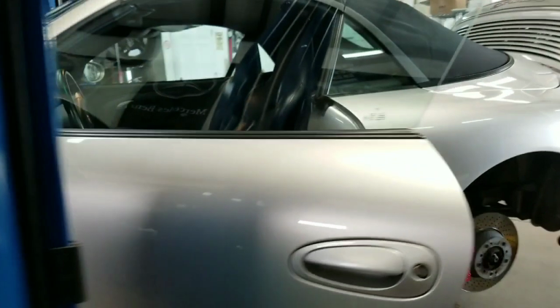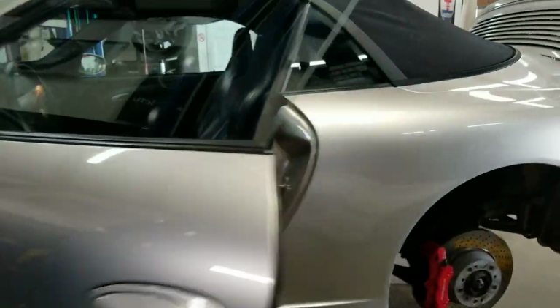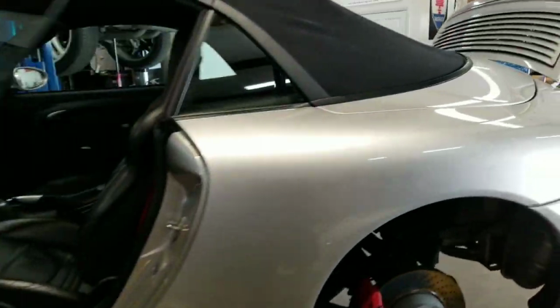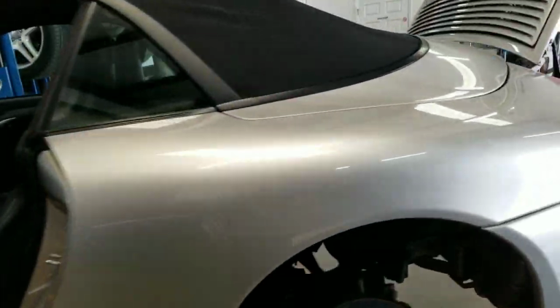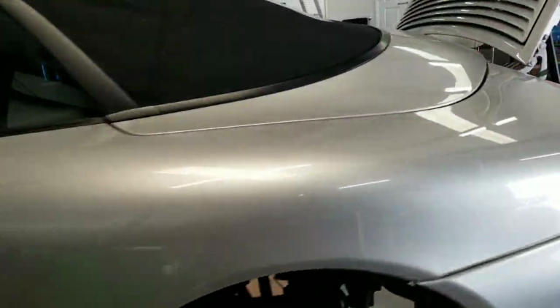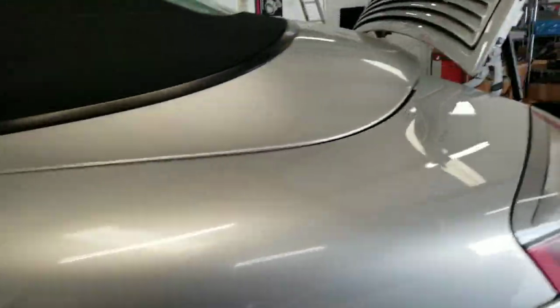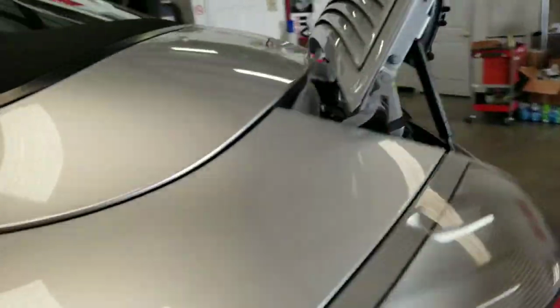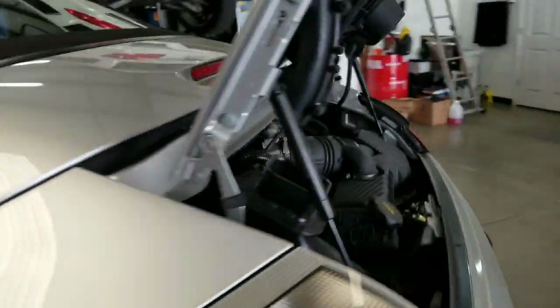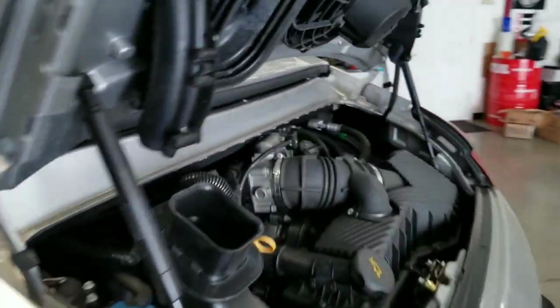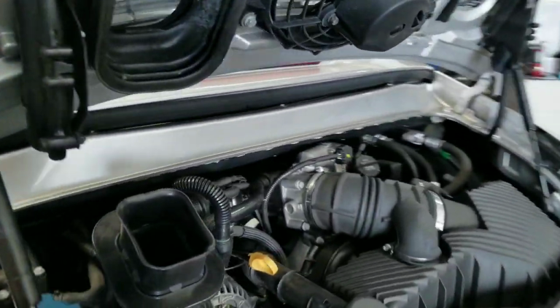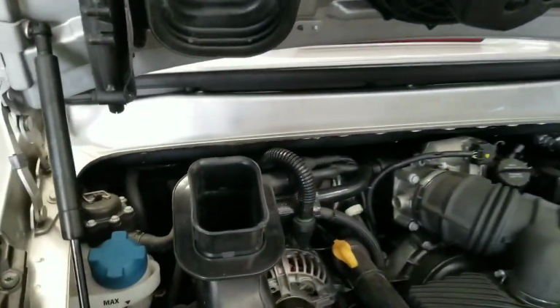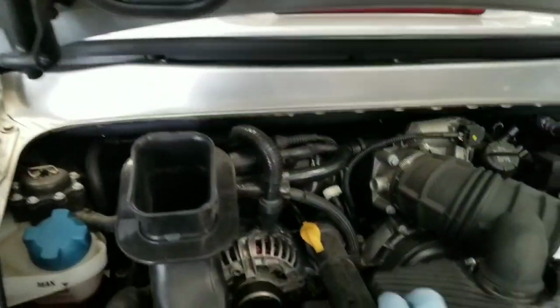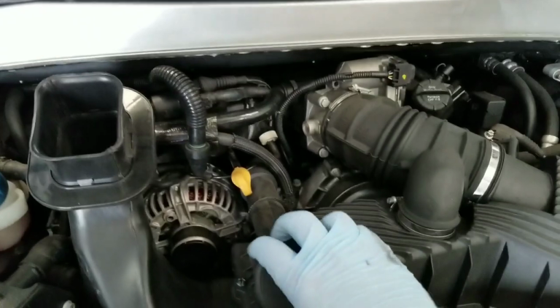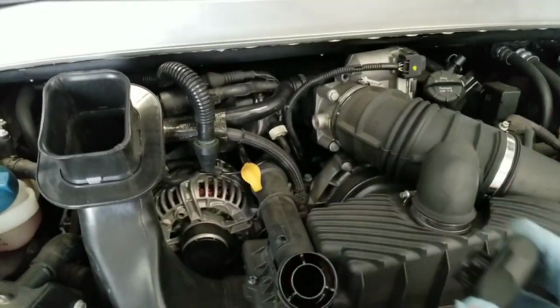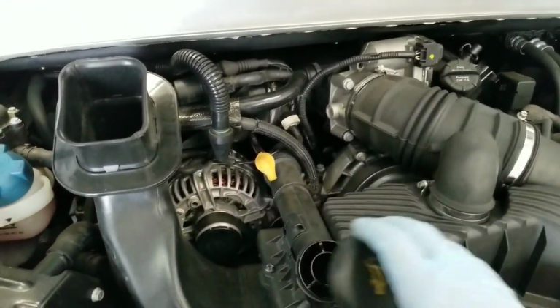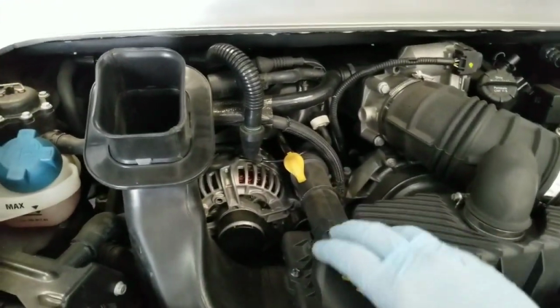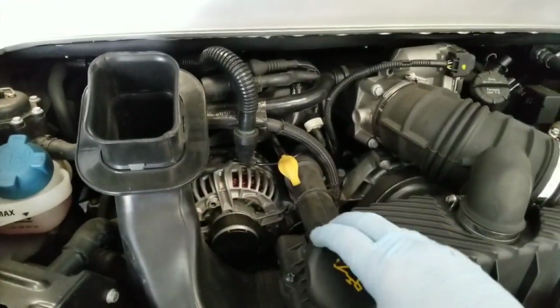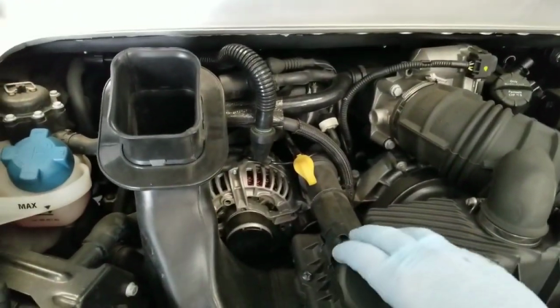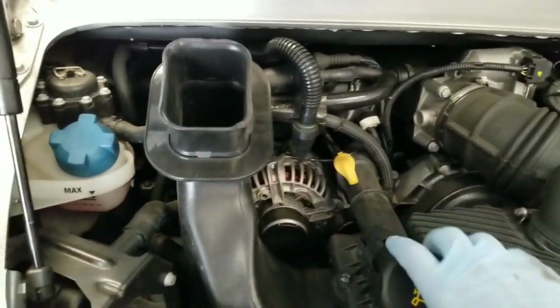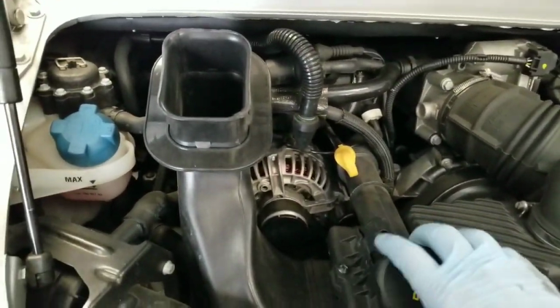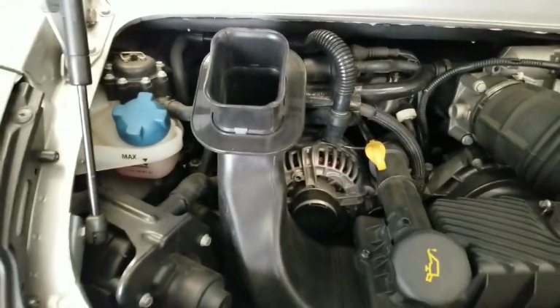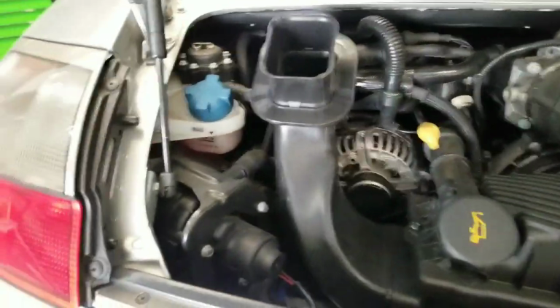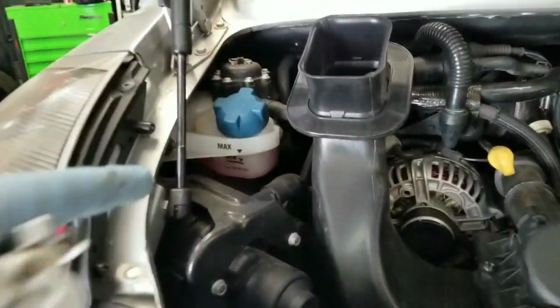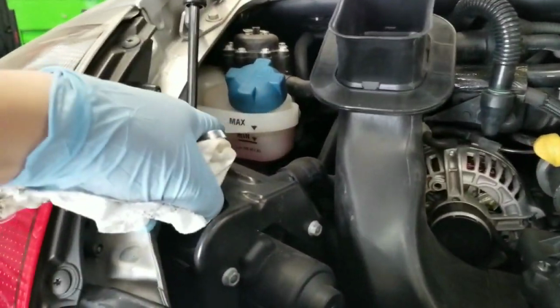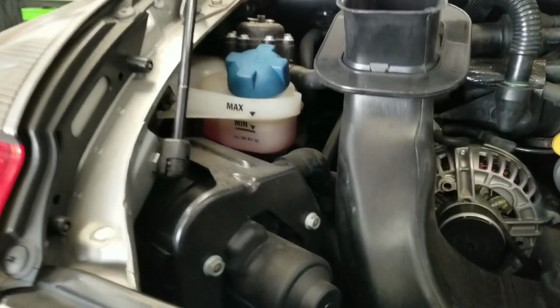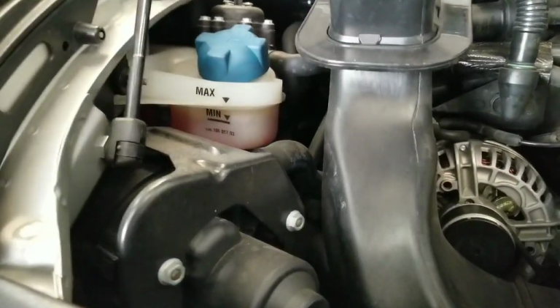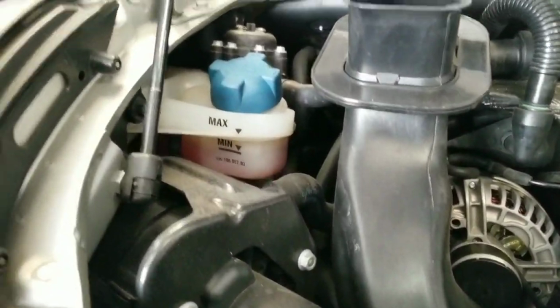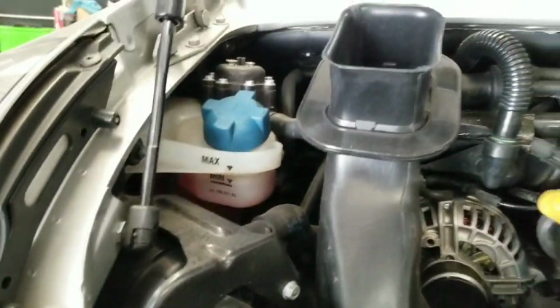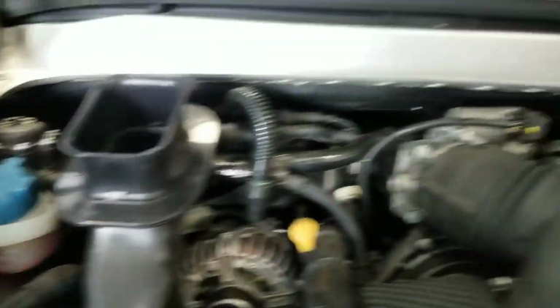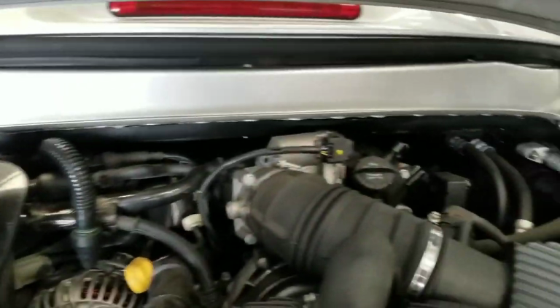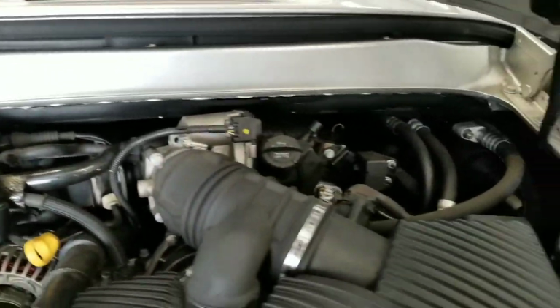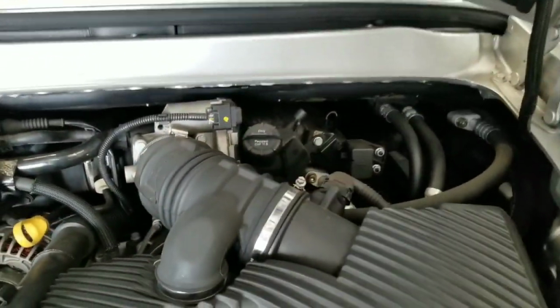We'll replace the pads and rotors per his request, and do the mid-service, which includes checking all the fluids and filters. We've got this already unscrewed to drain the oil. We'll also check the coolant level — it's a little bit low, so we'll top that off as part of the service.